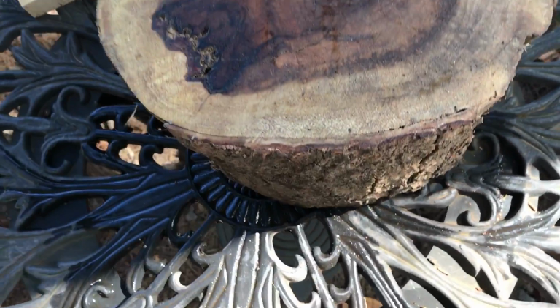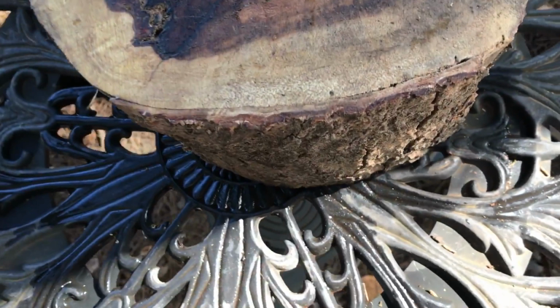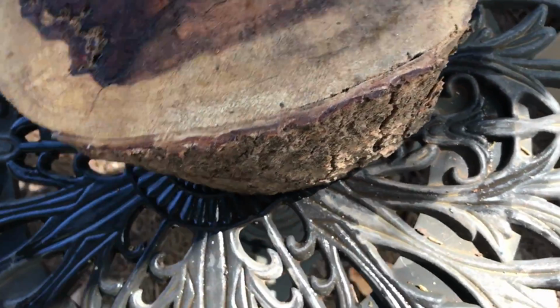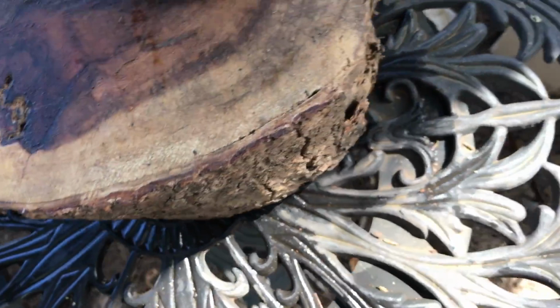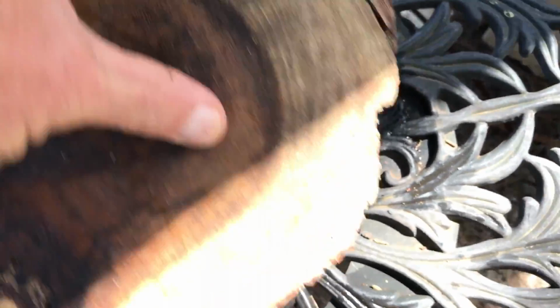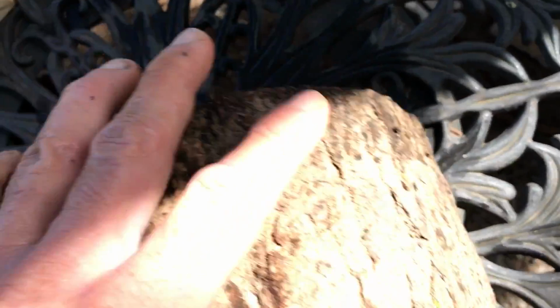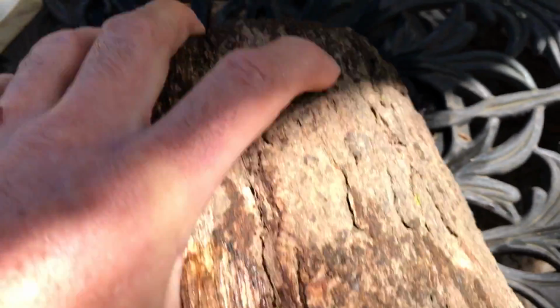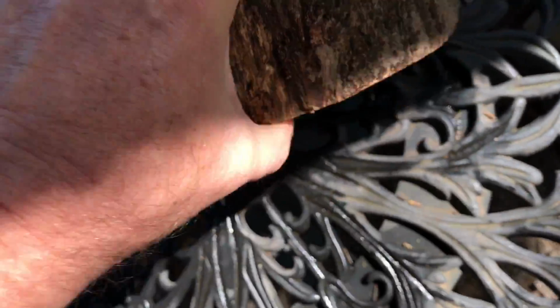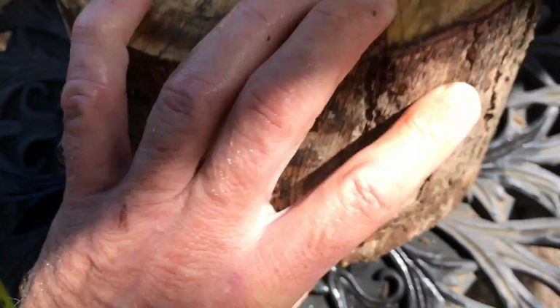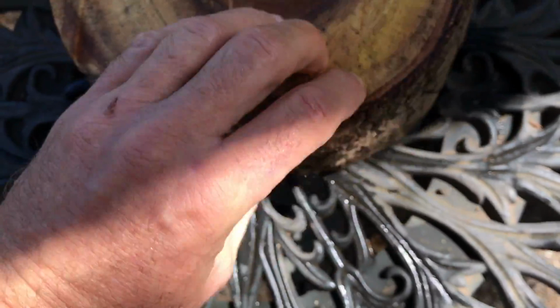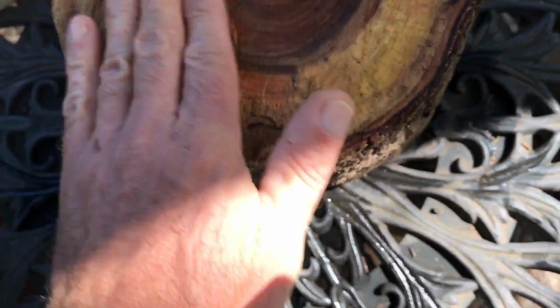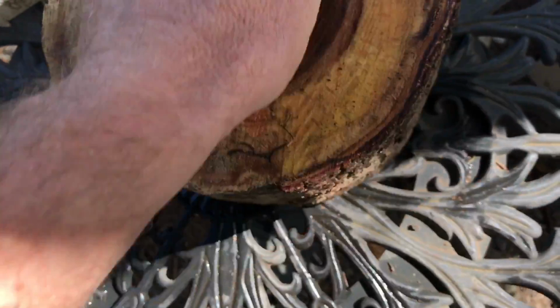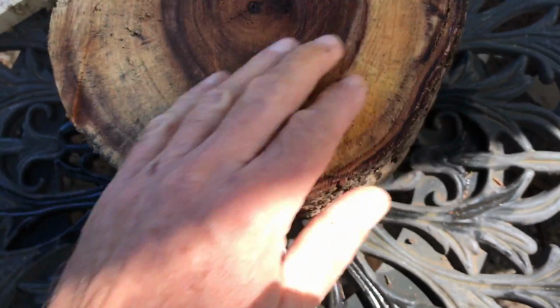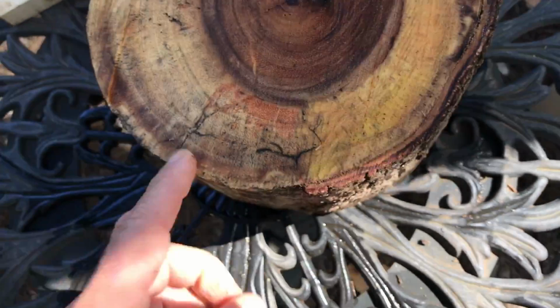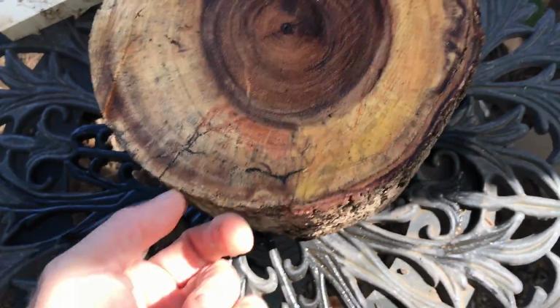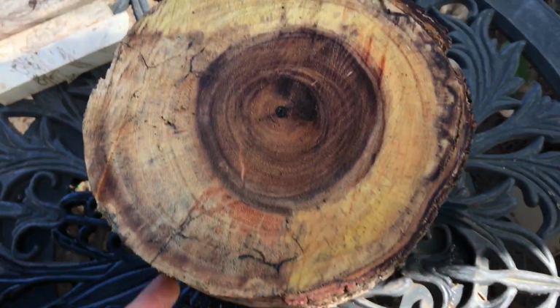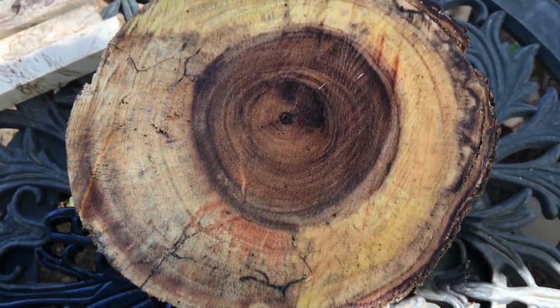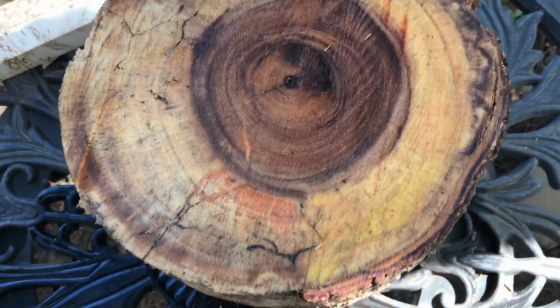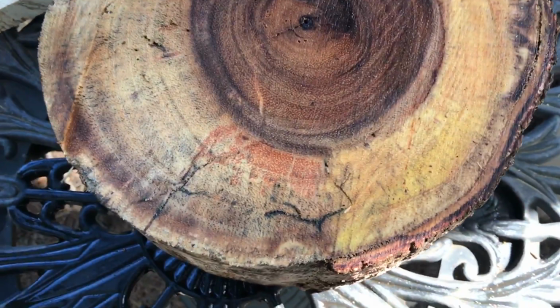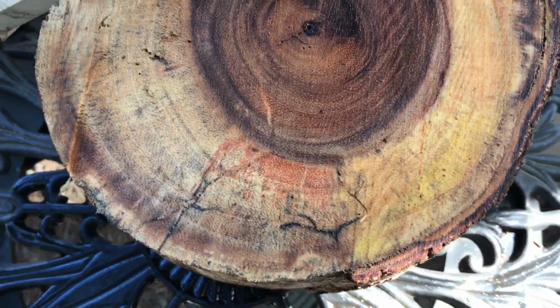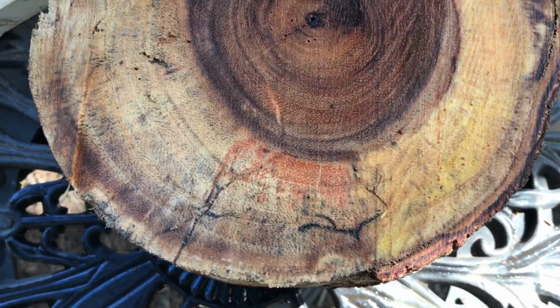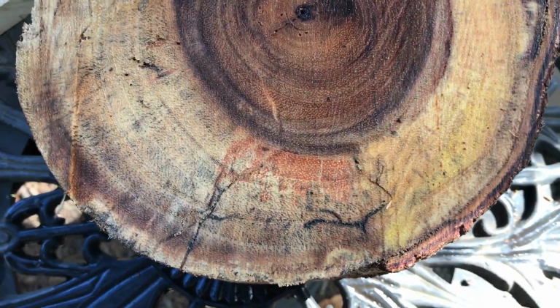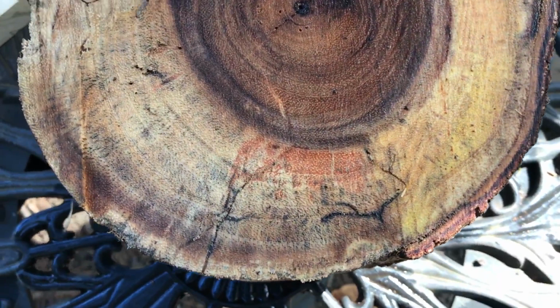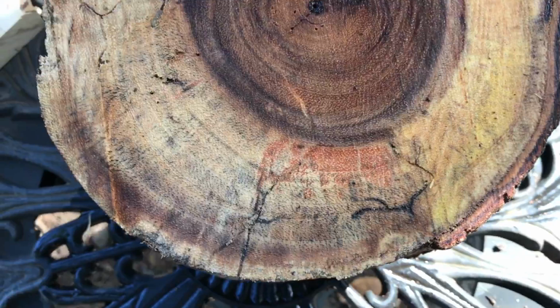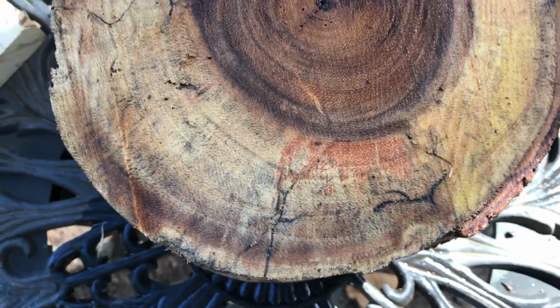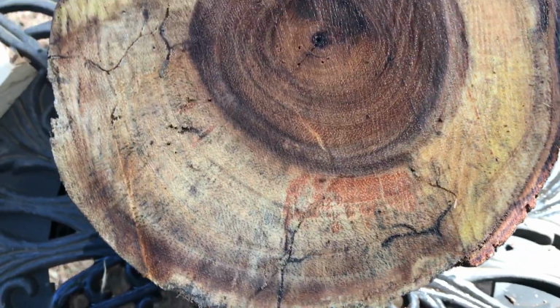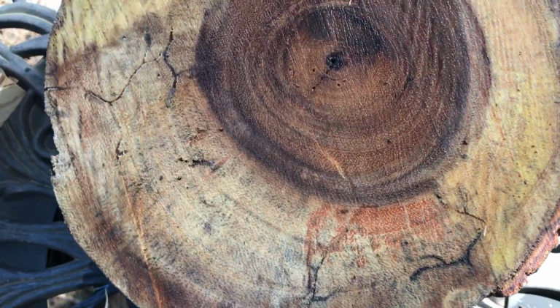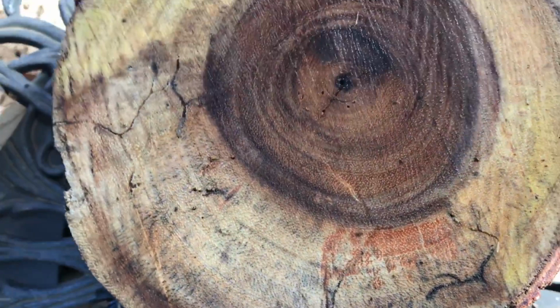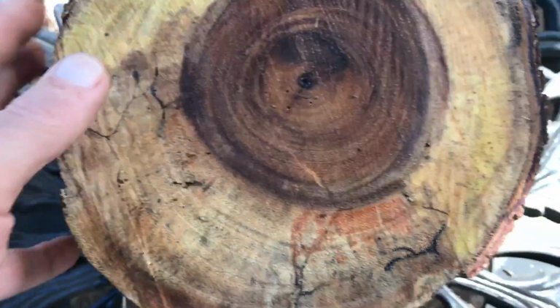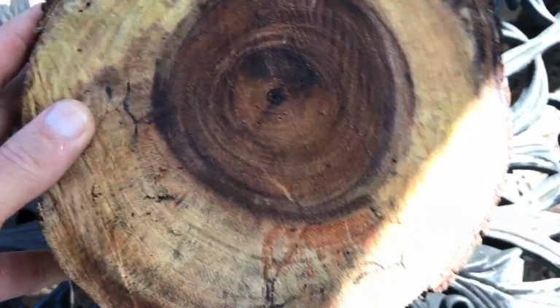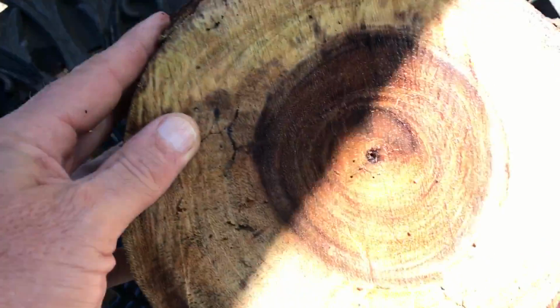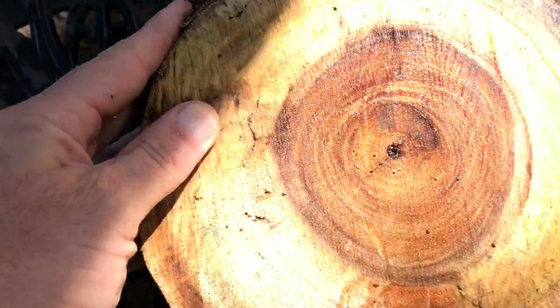Let me show you the other side real quick. I didn't wax this side — the first side was waxed. I will when I'm done making the video here. I just wanted to show you the color in it.